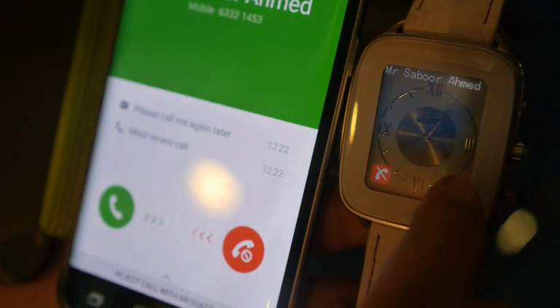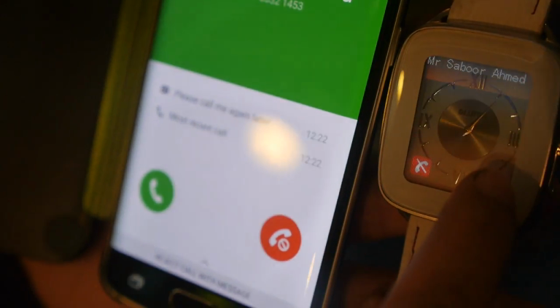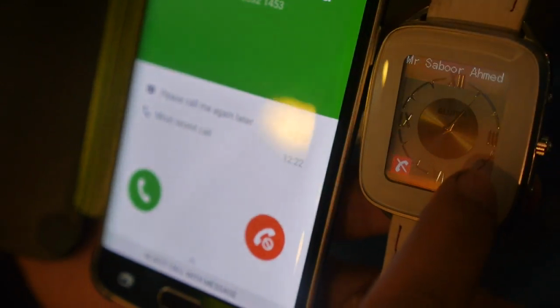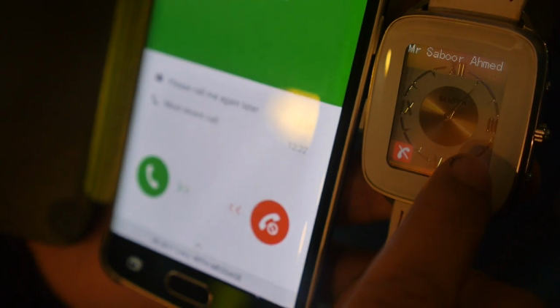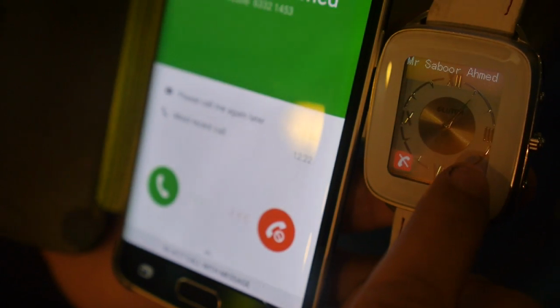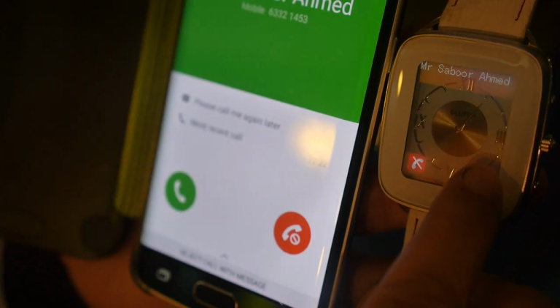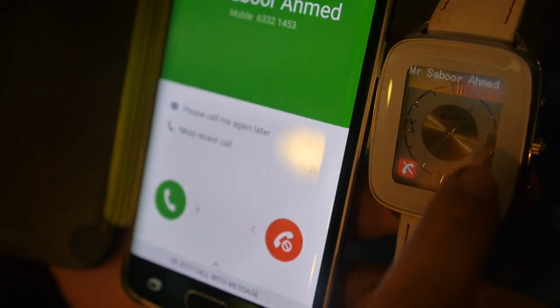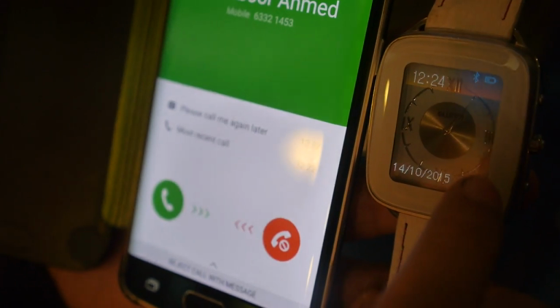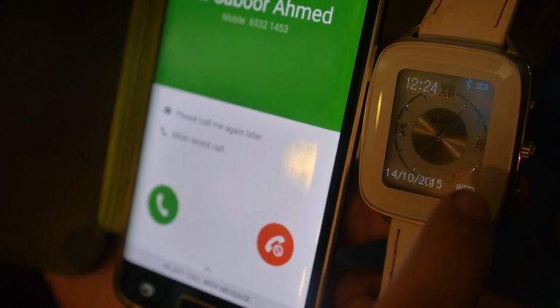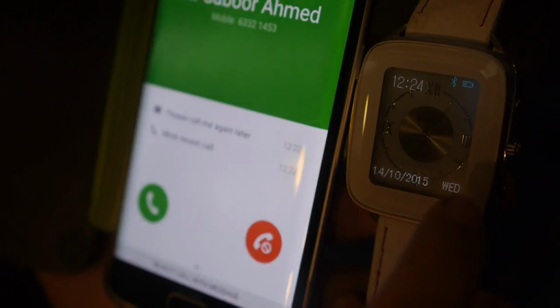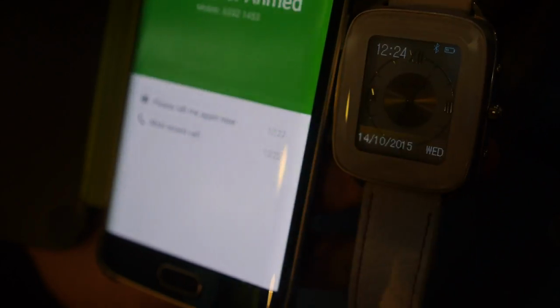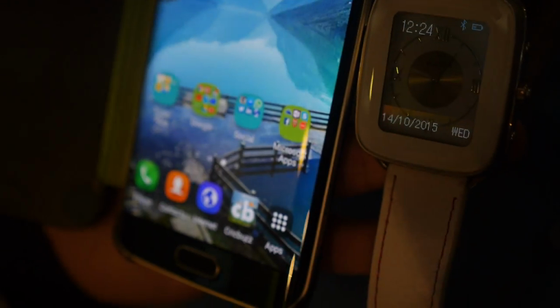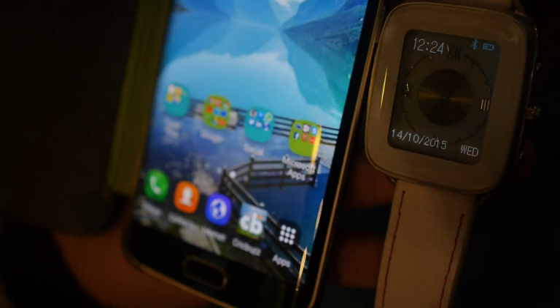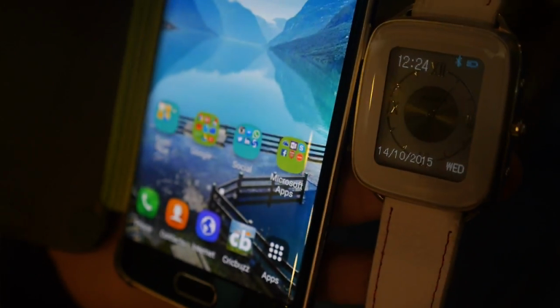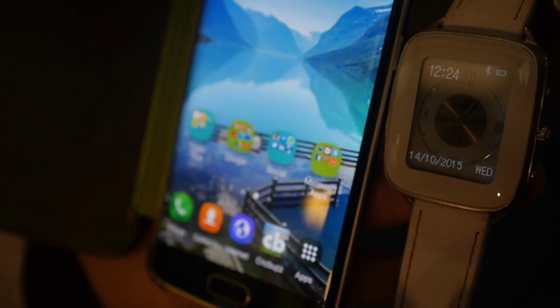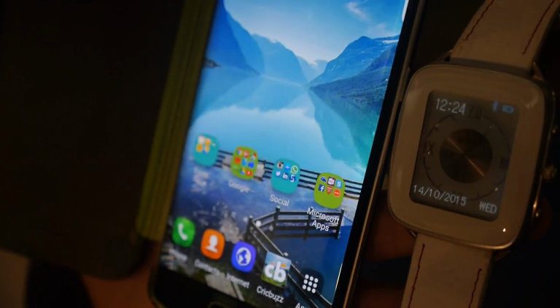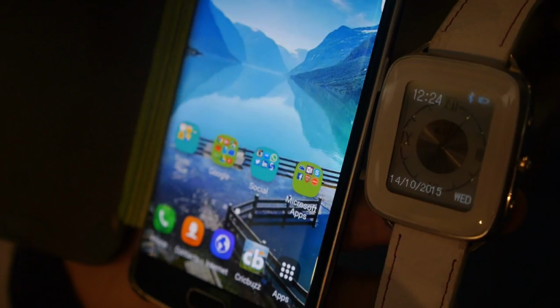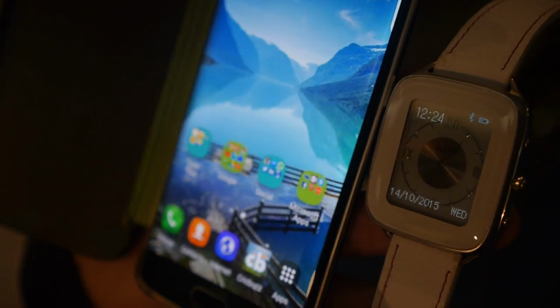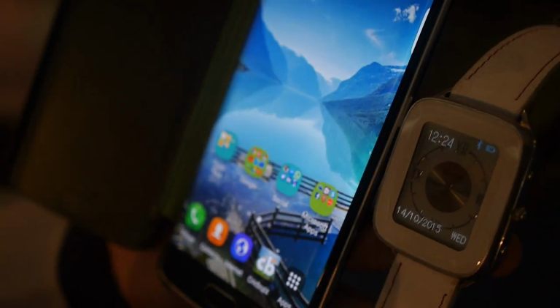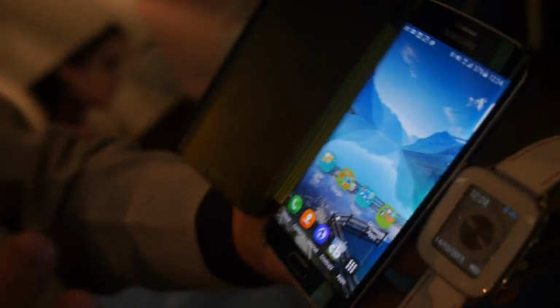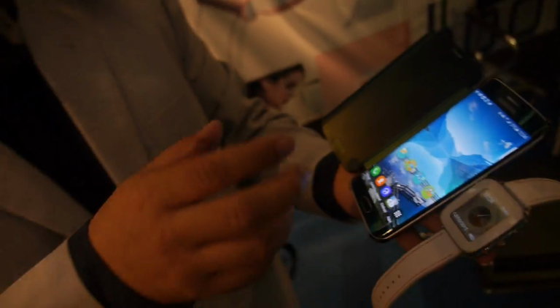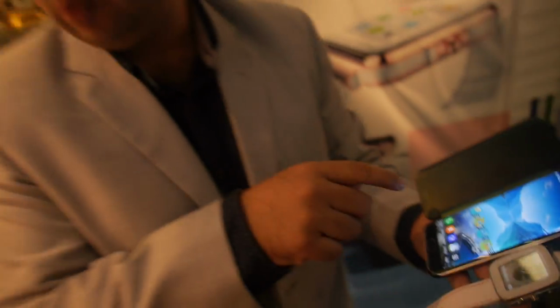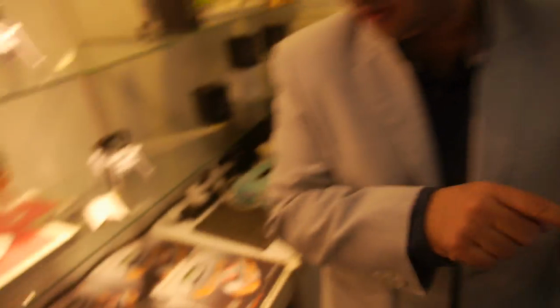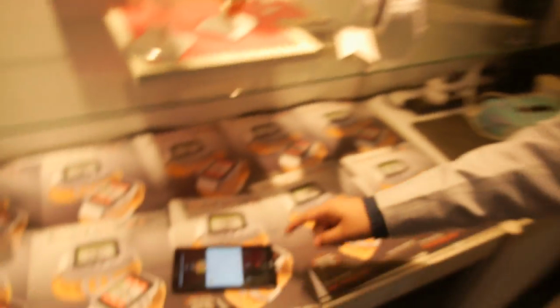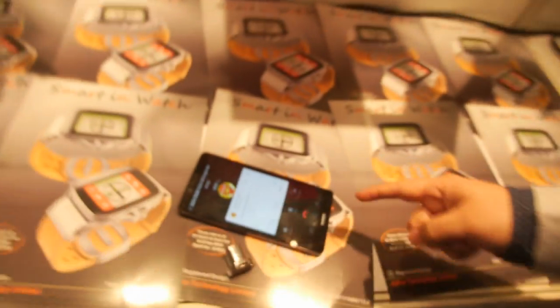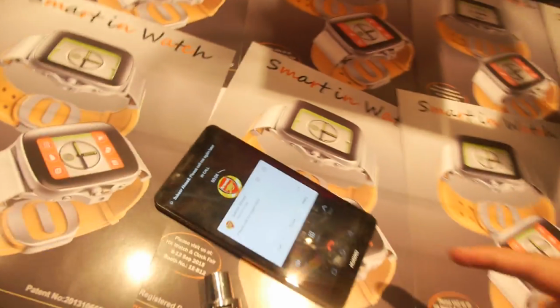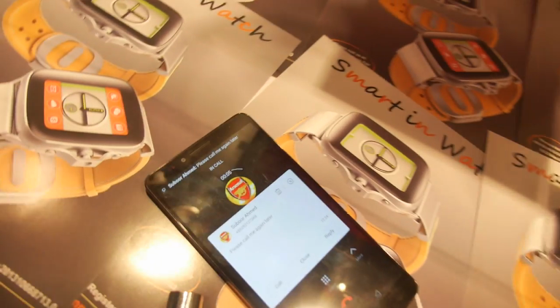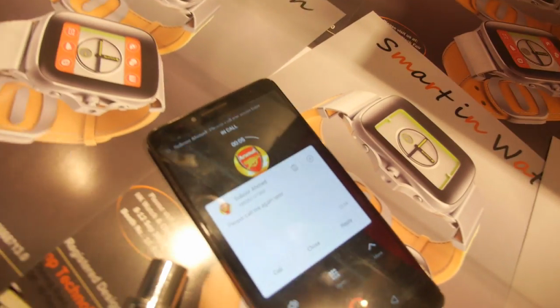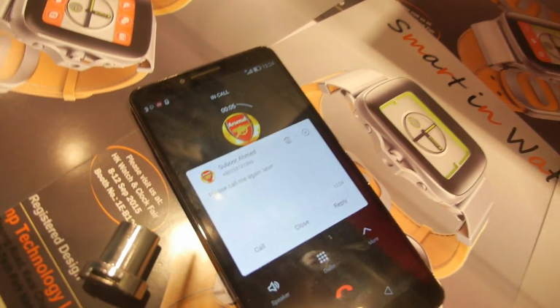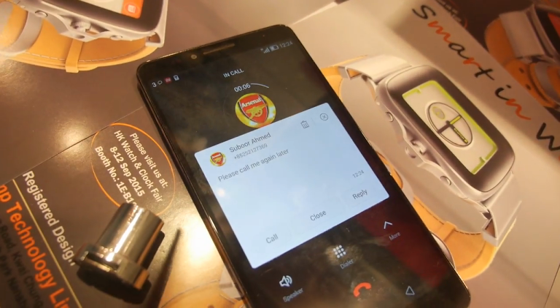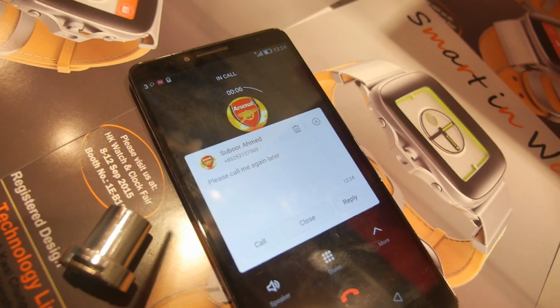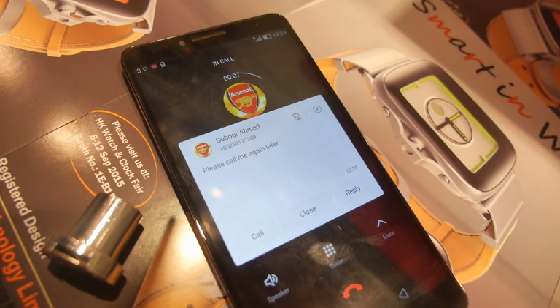What can you do with that call? We can either reject it or we can send a preset message. We just sent a preset message here.